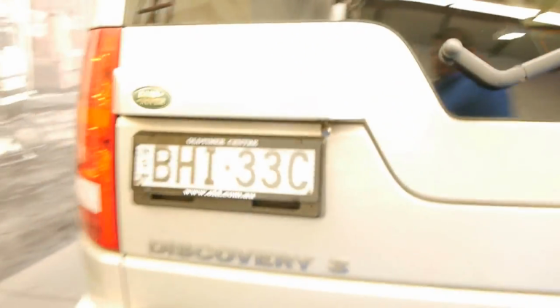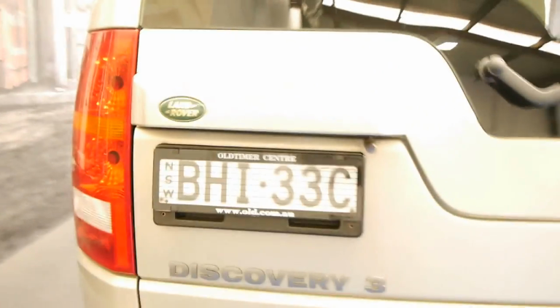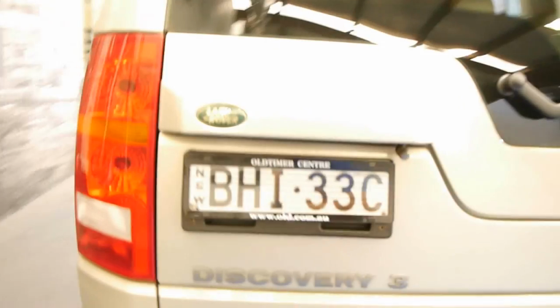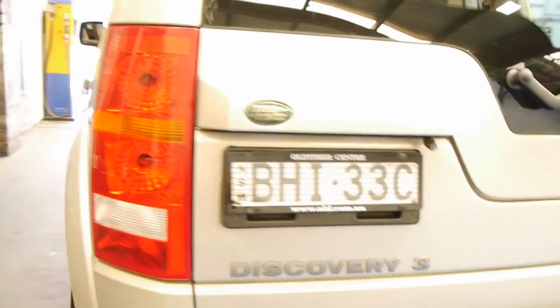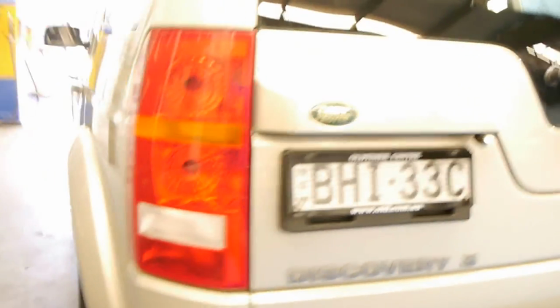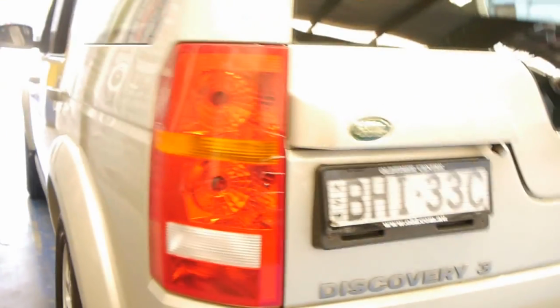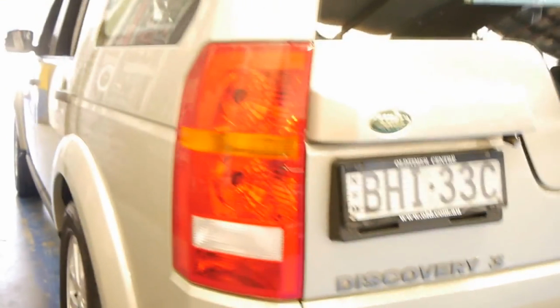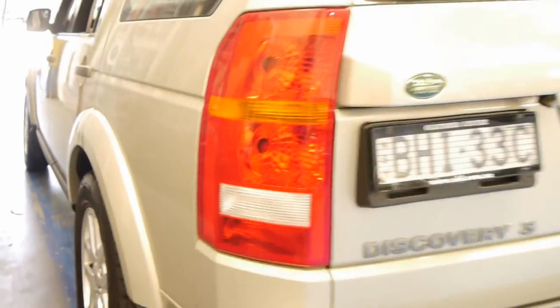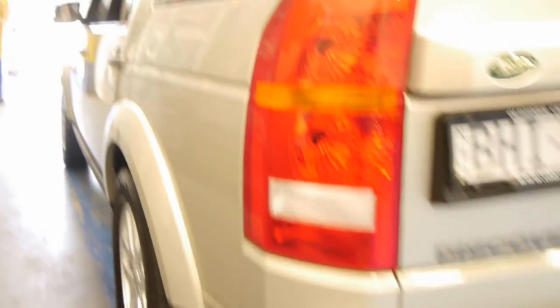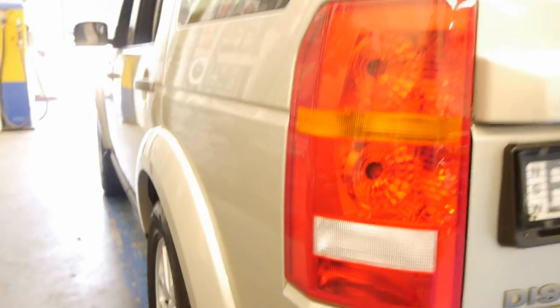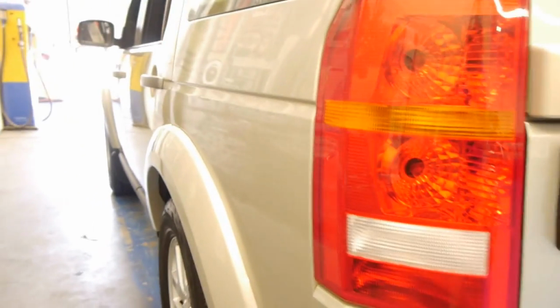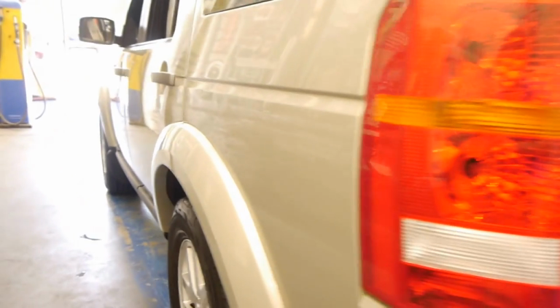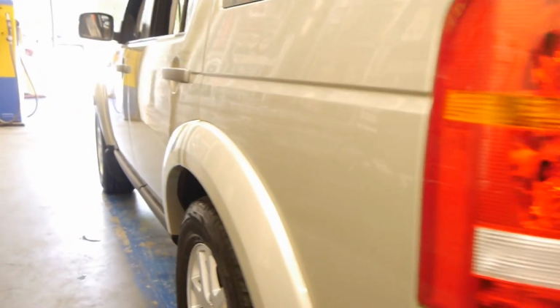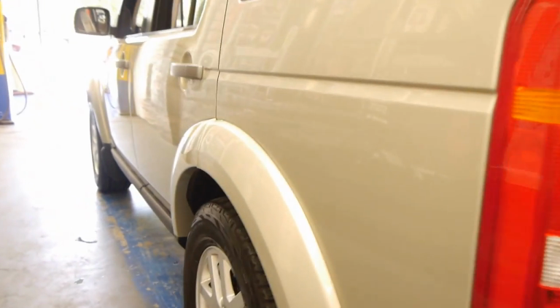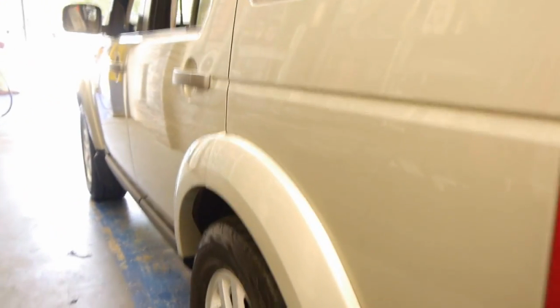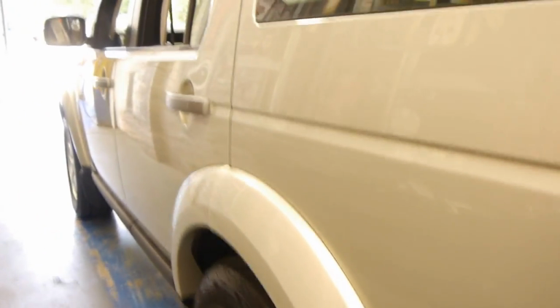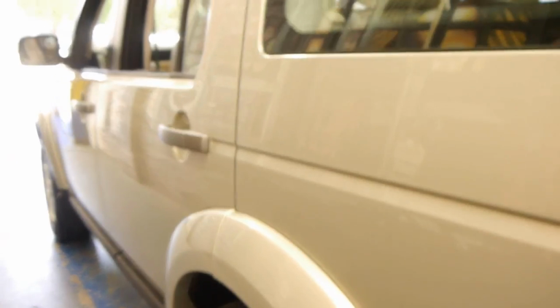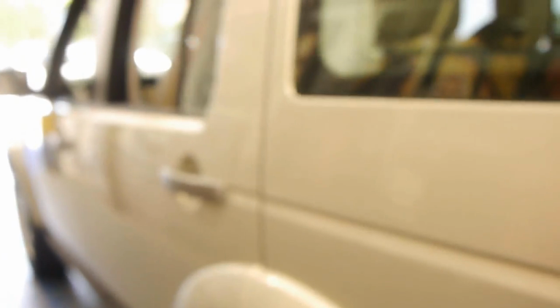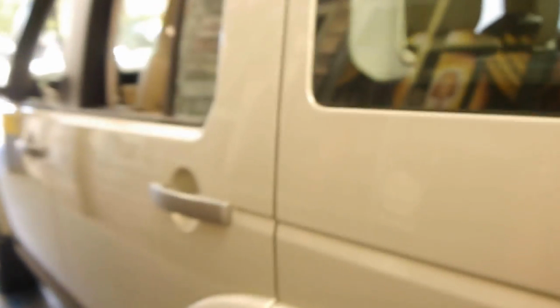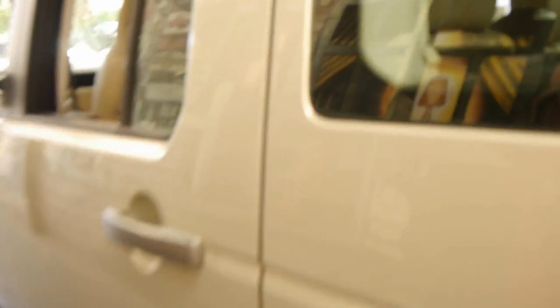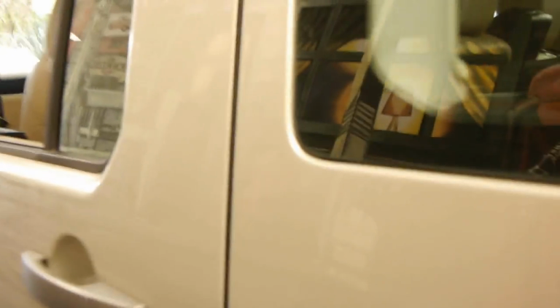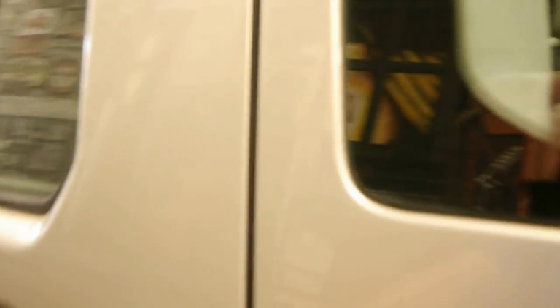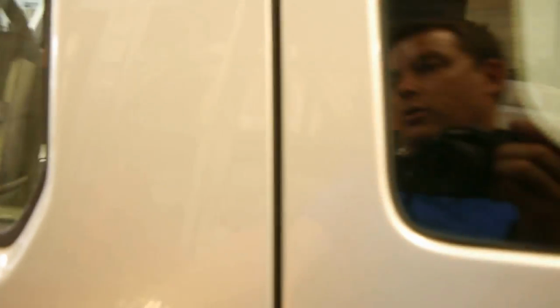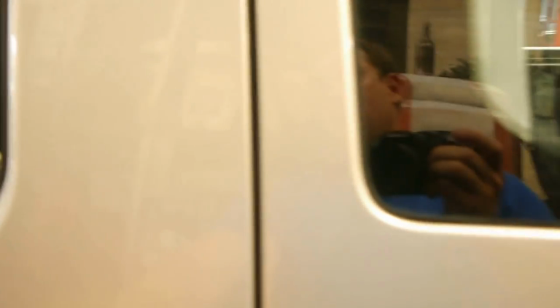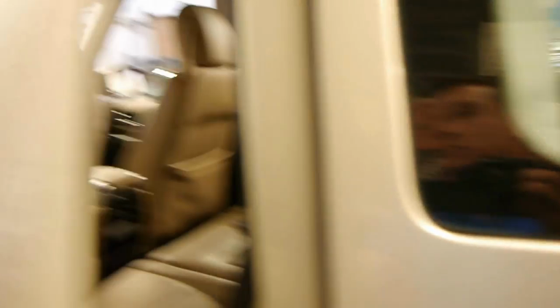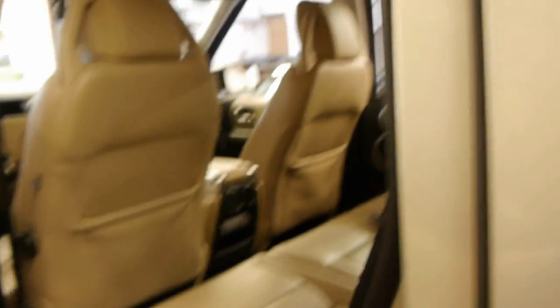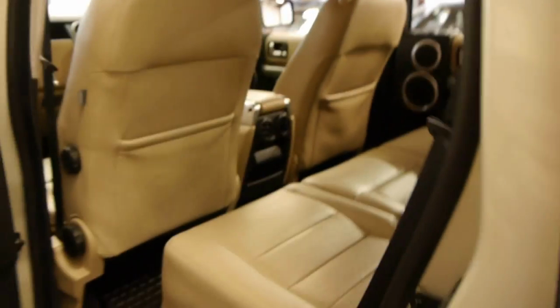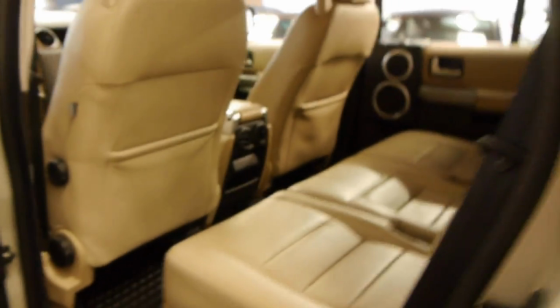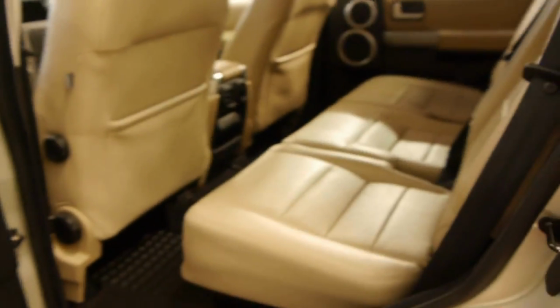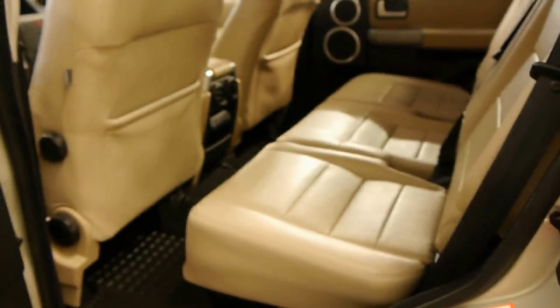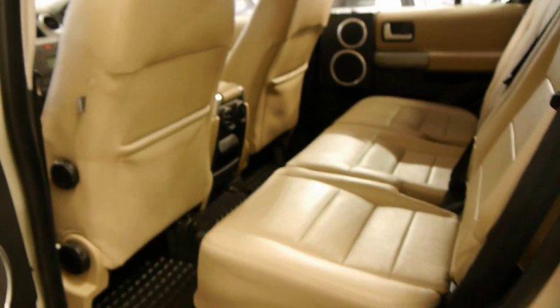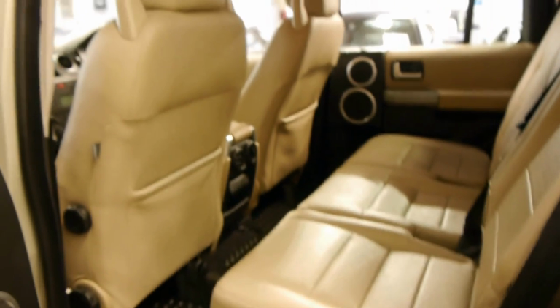Front and rear parking sensors. It's gun barrel straight down the side as you can see. If you're in the market for a Discovery 3 in a diesel, we think this would have to be the car to buy at the moment.